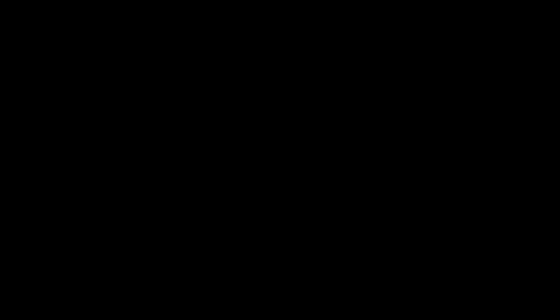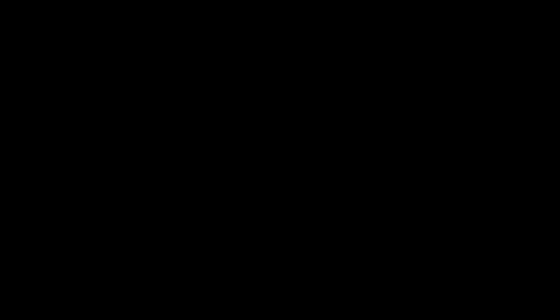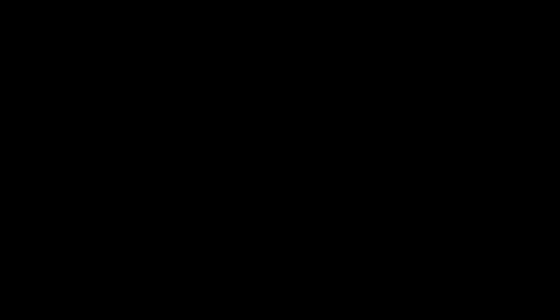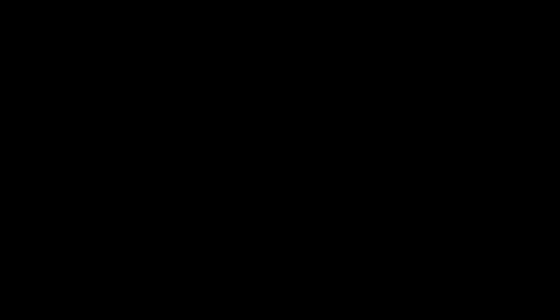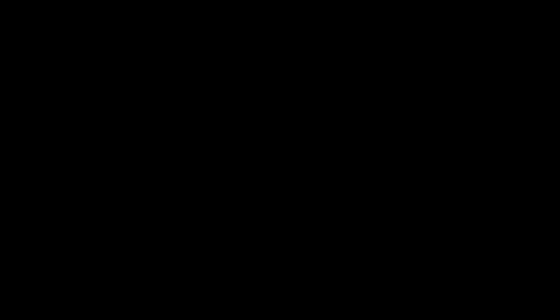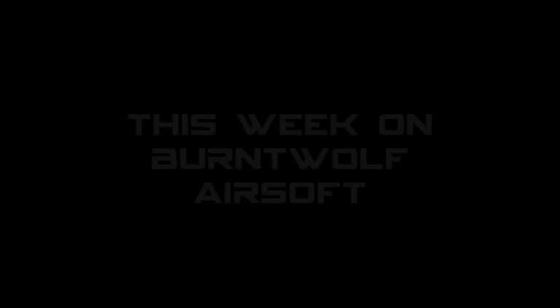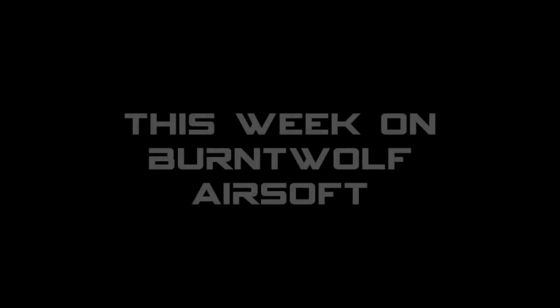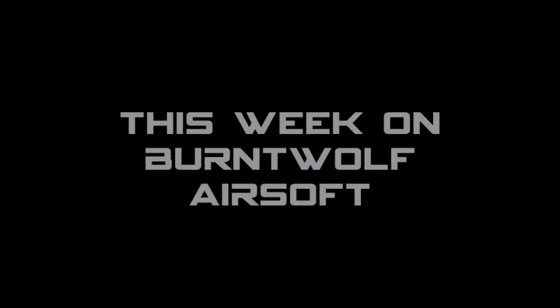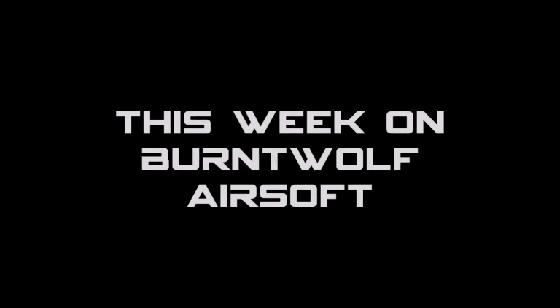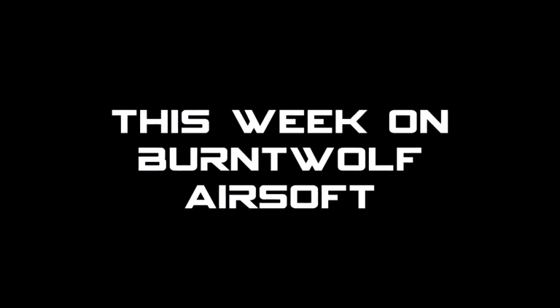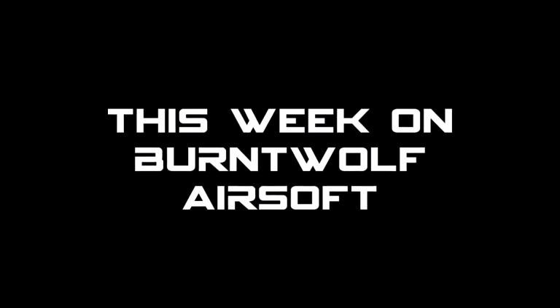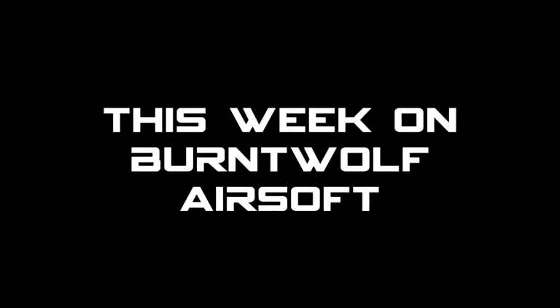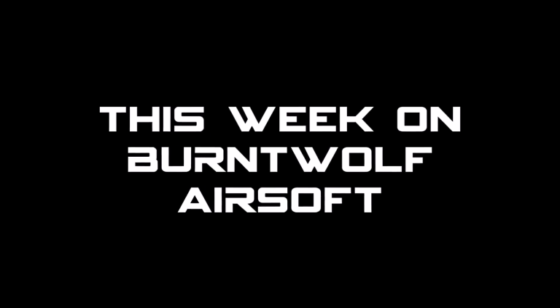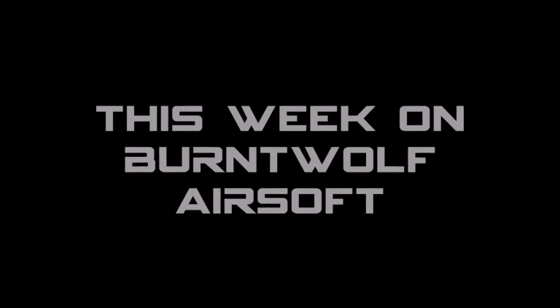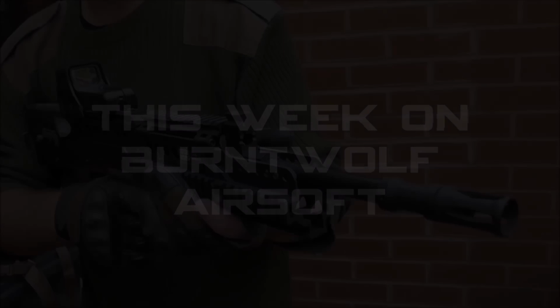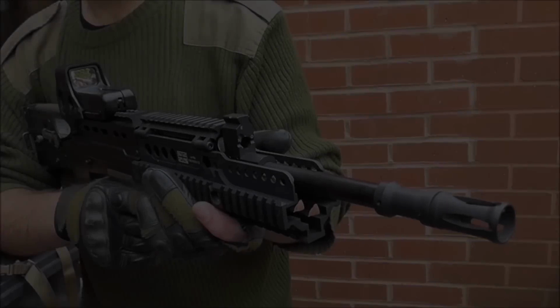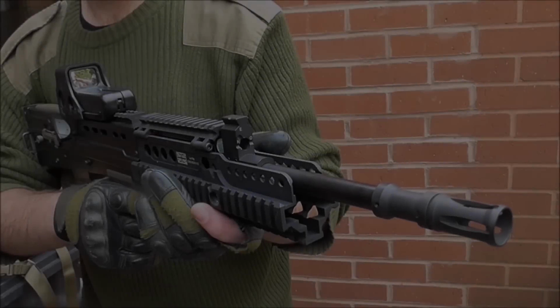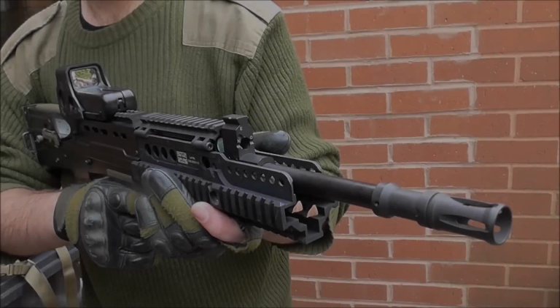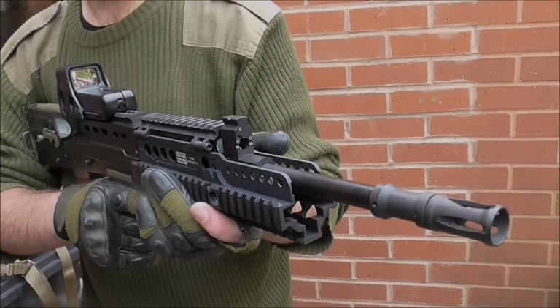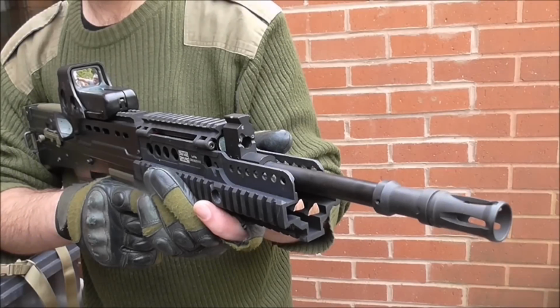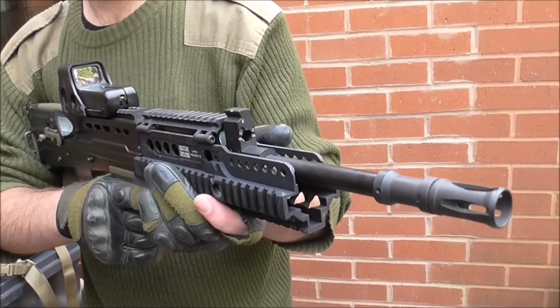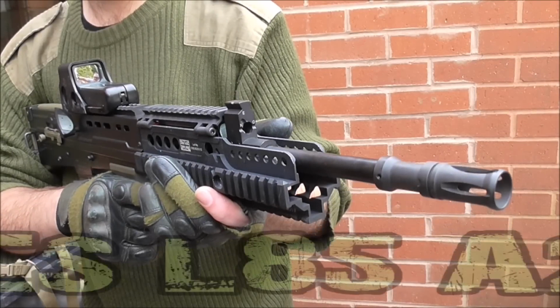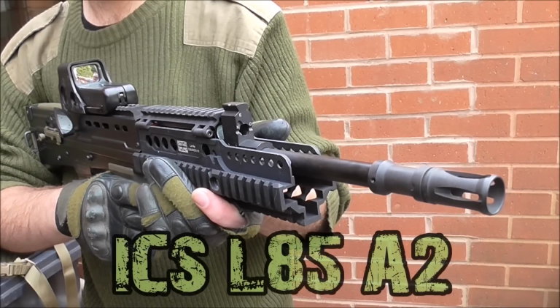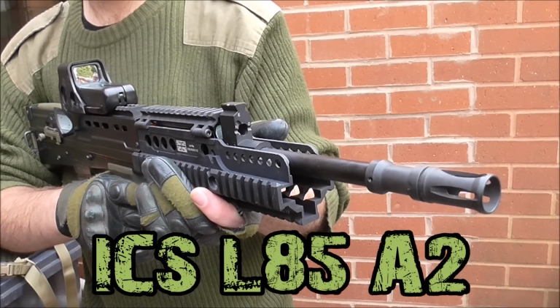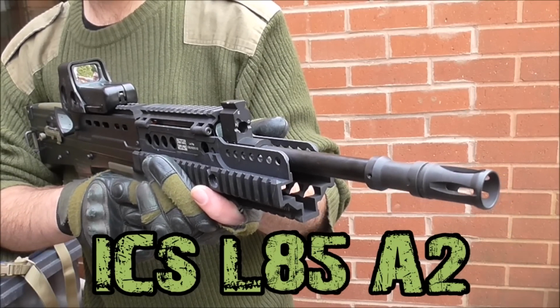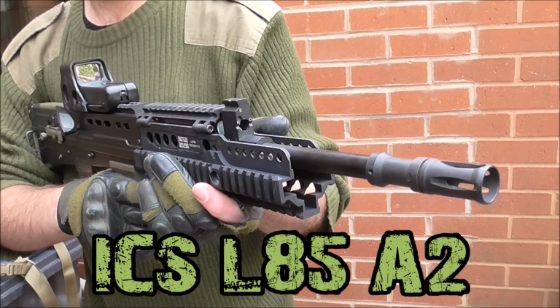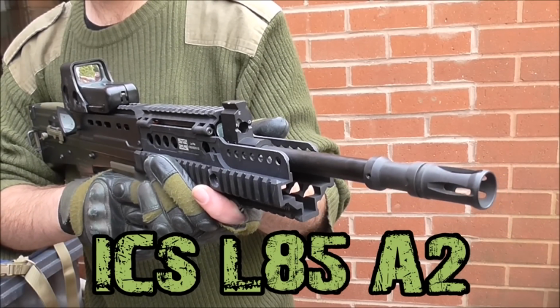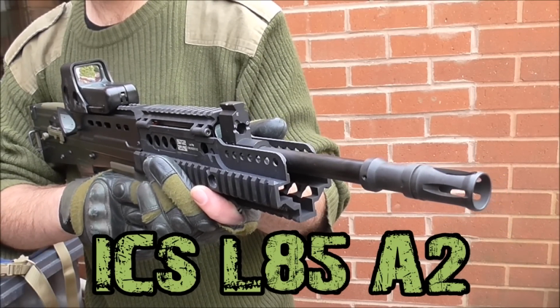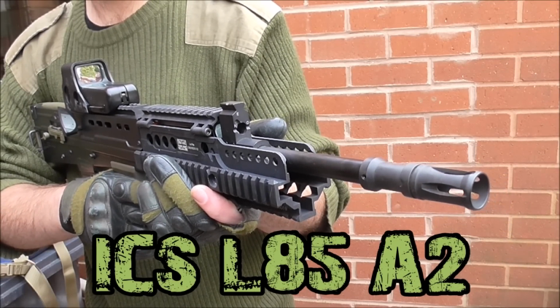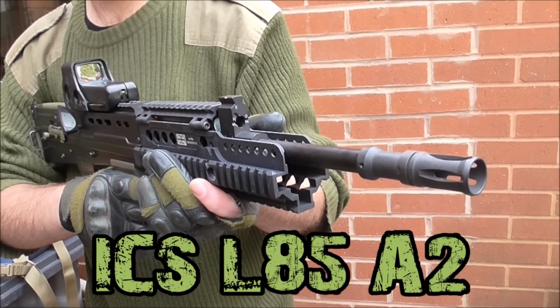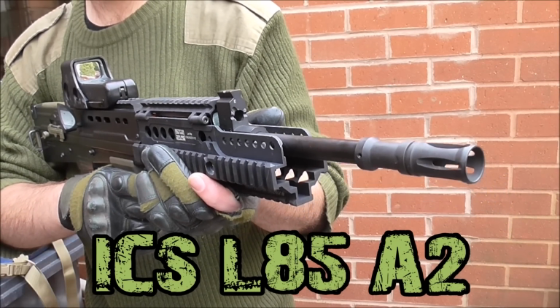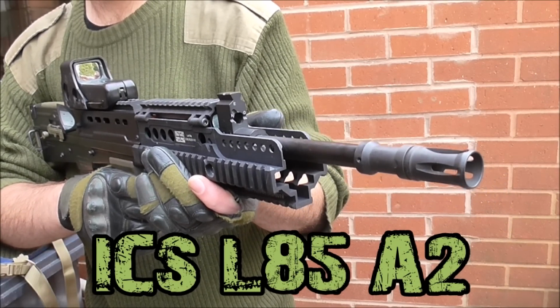Right then, you horrible lot. This week on Burnt Warfaresoft, I'm going to be taking a look at the L85 A2 by ICS.